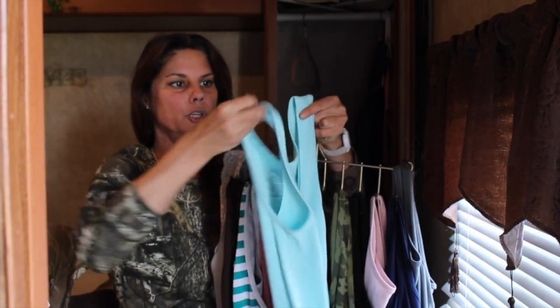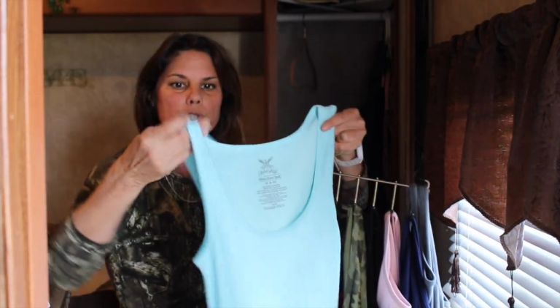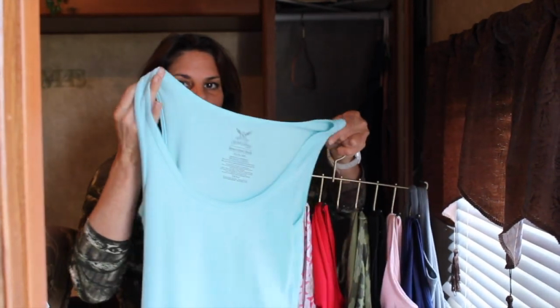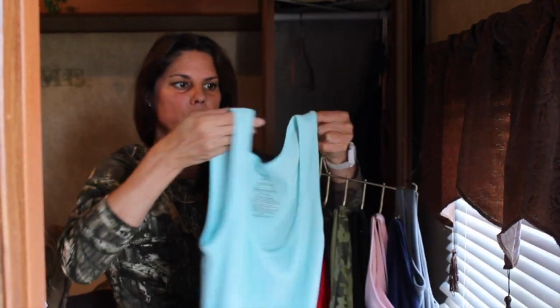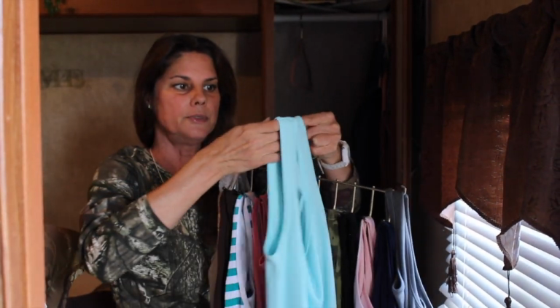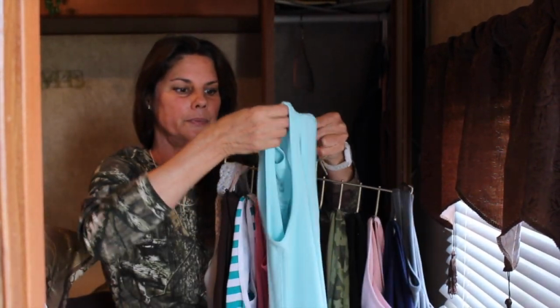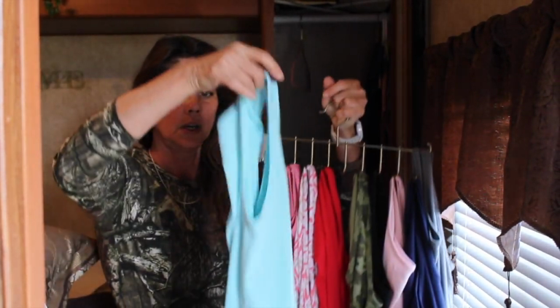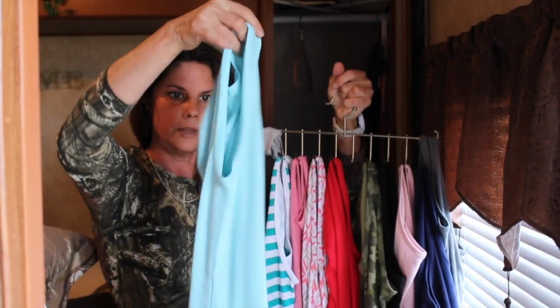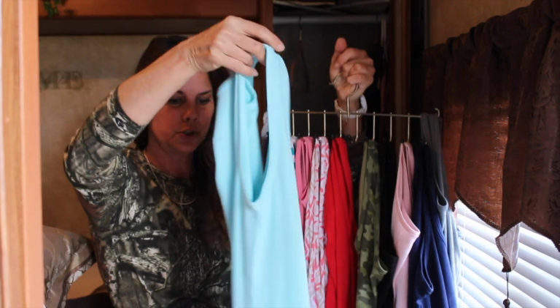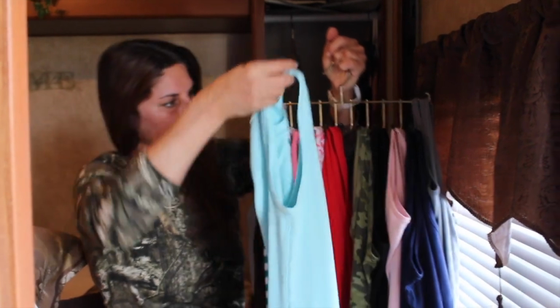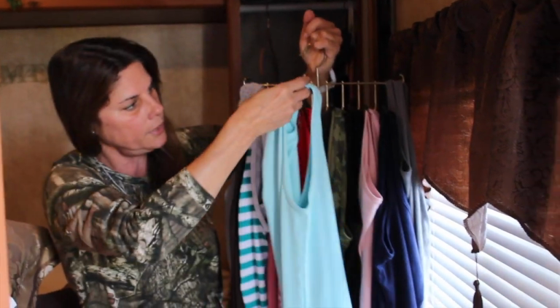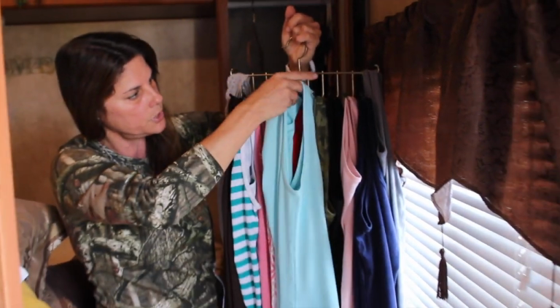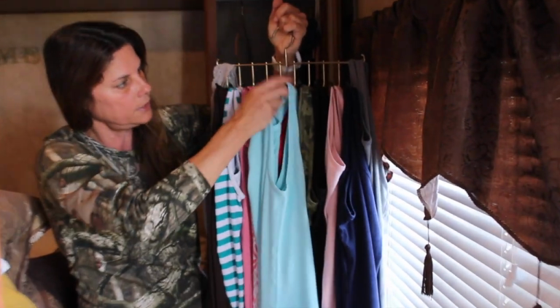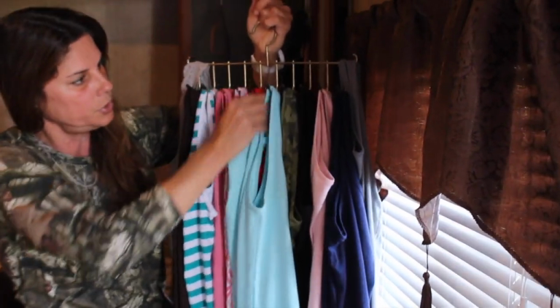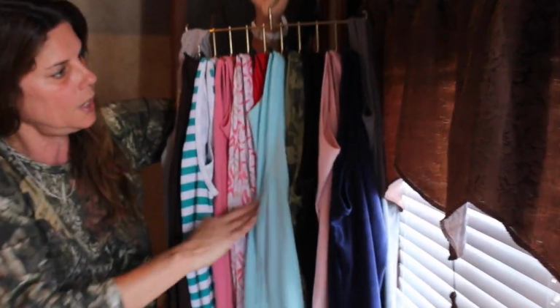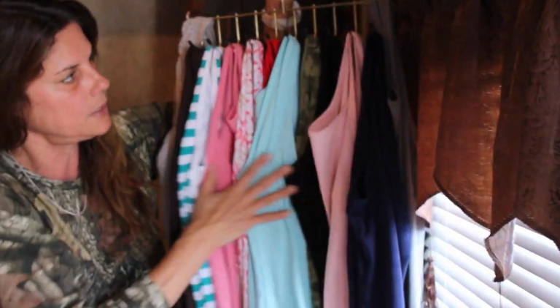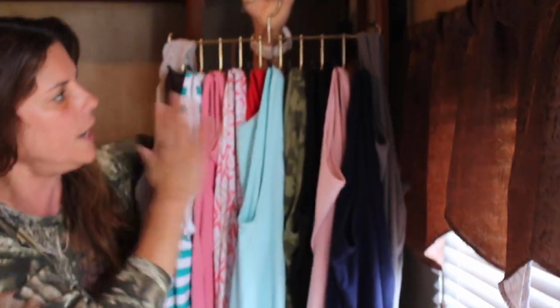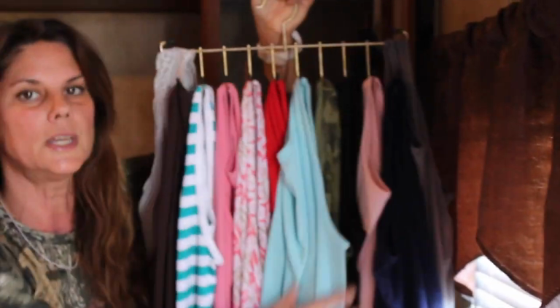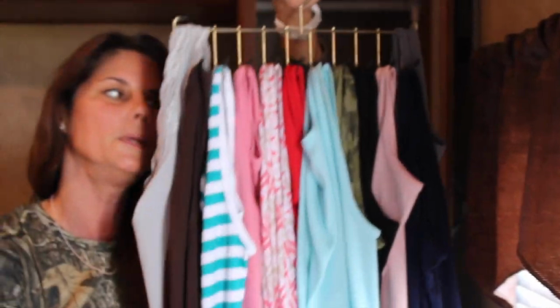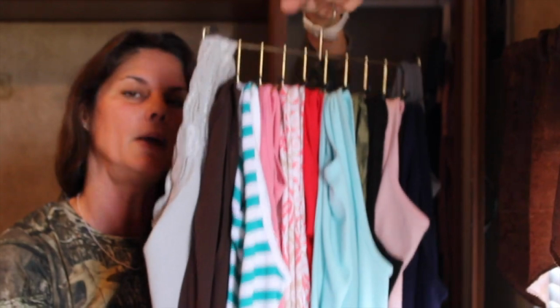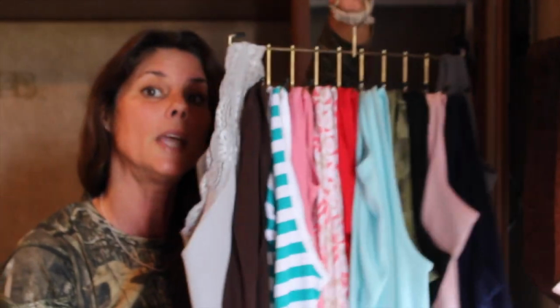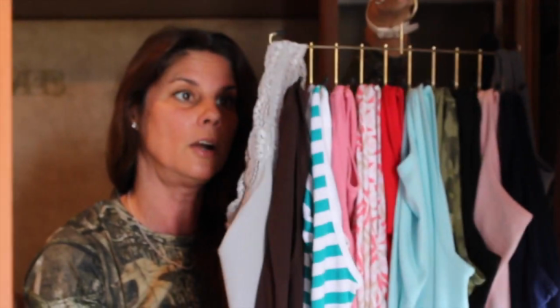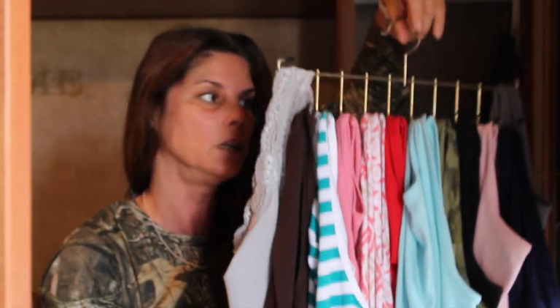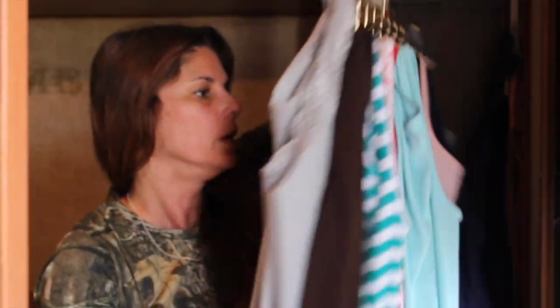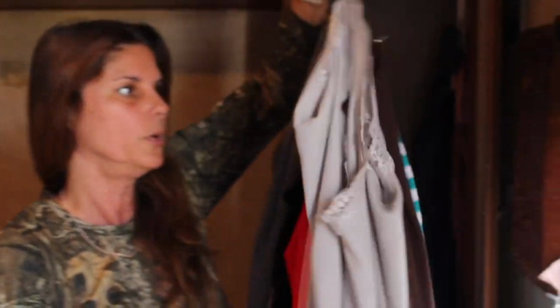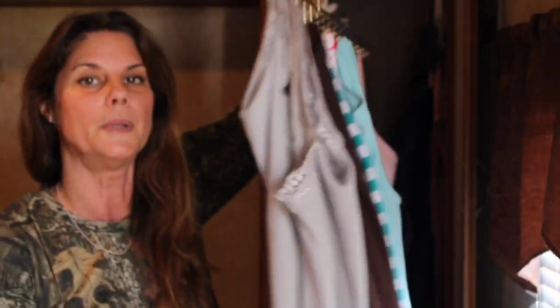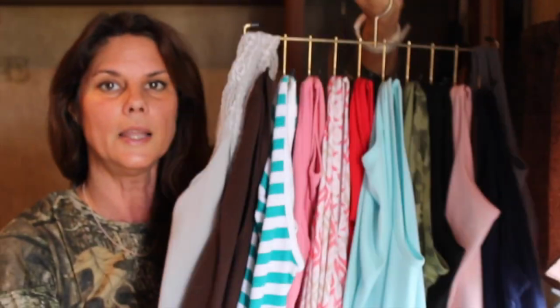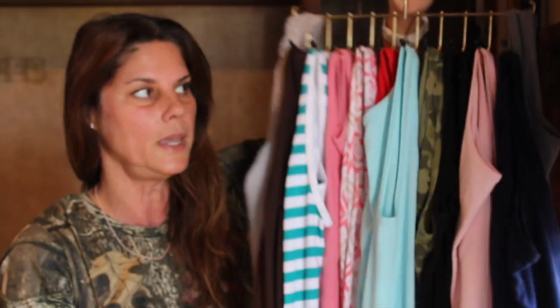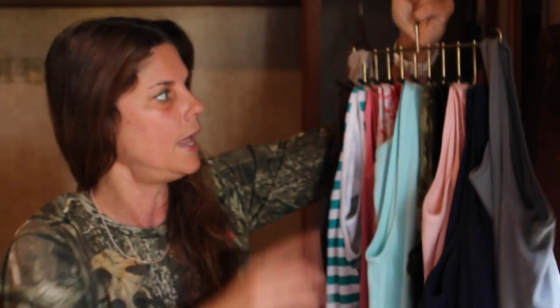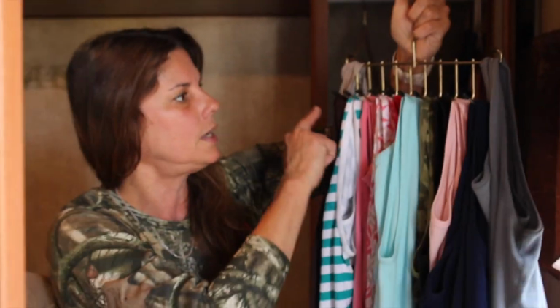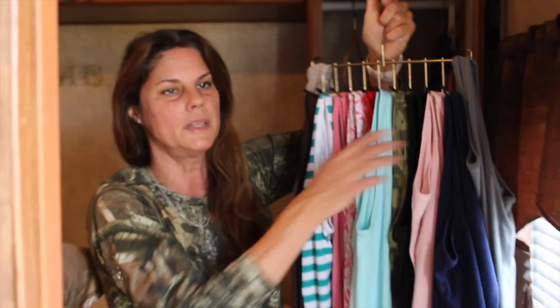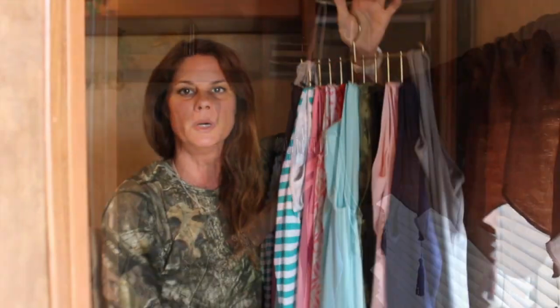So what you're going to do is just grab the two sleeves, make sure it's not wrinkled, and then just hang it there. You can see how many tank tops I have — this is how I keep it now in my house and in the RV. It takes up a lot less space and I saved myself the money.